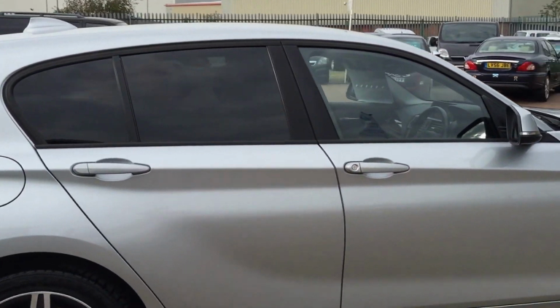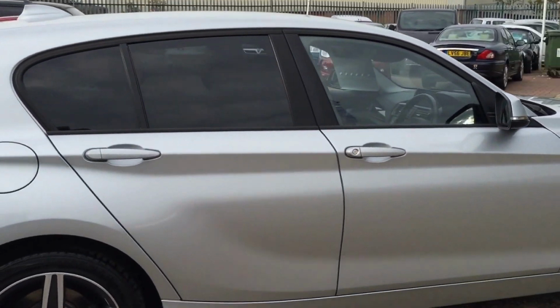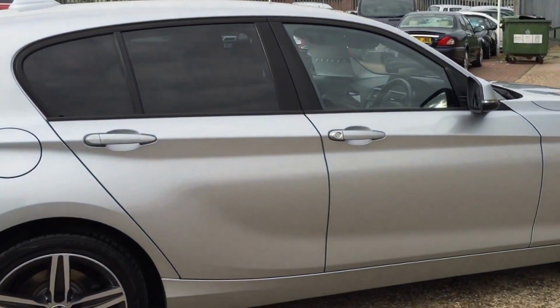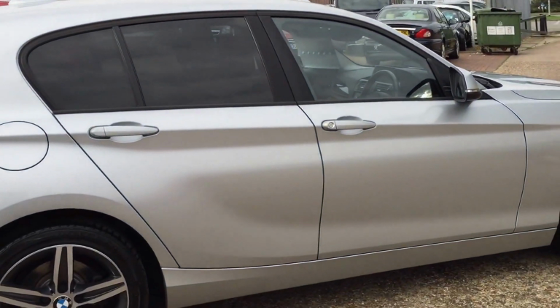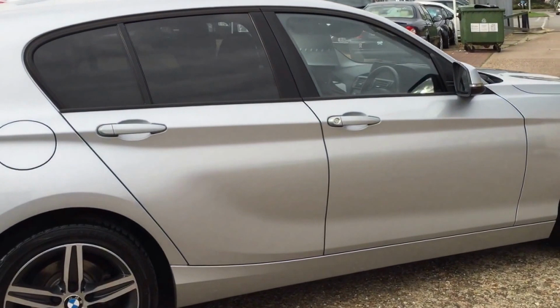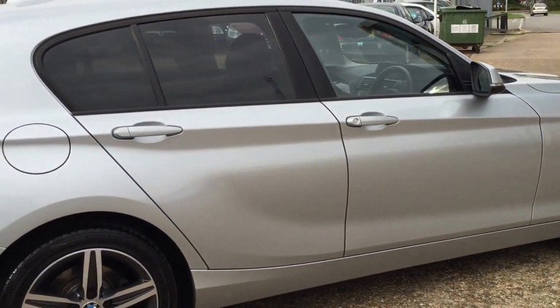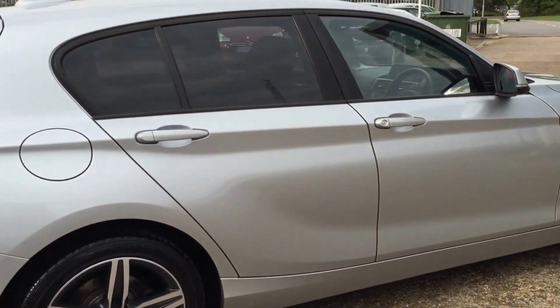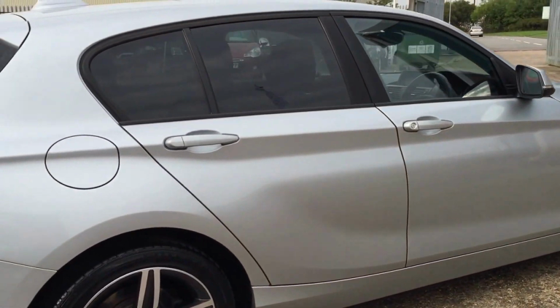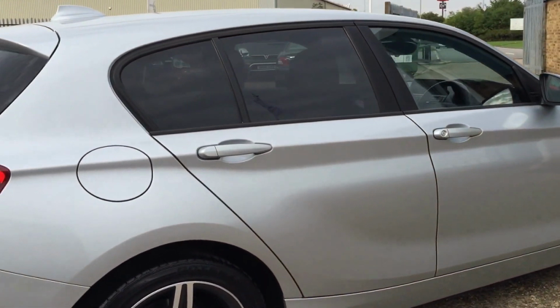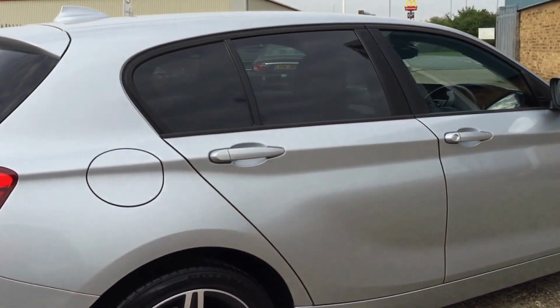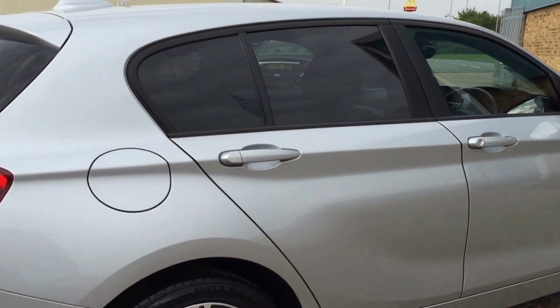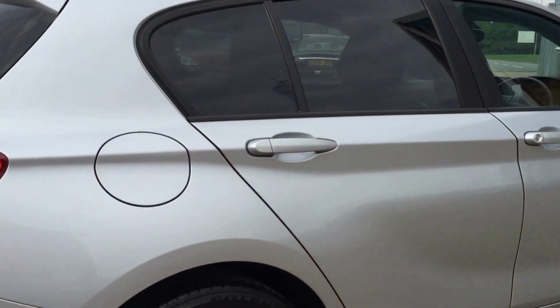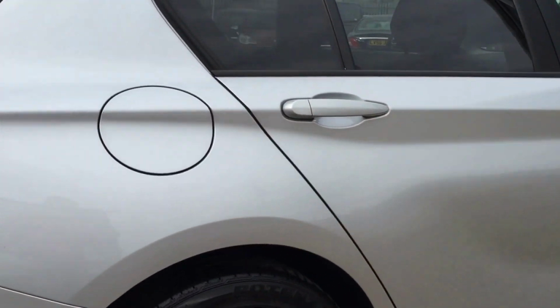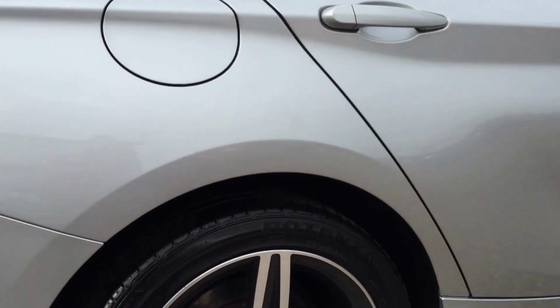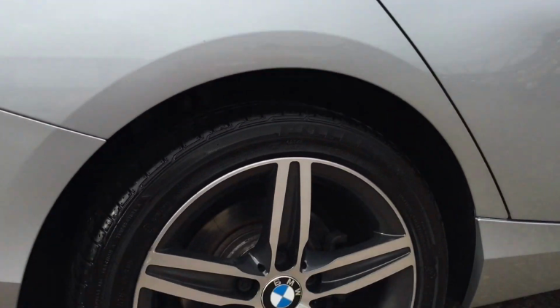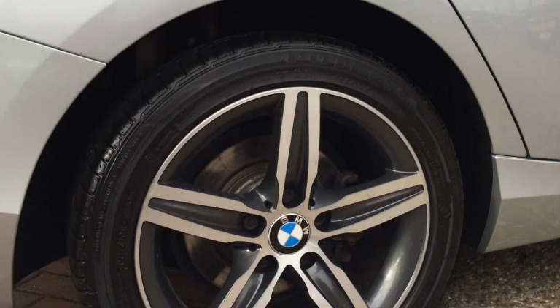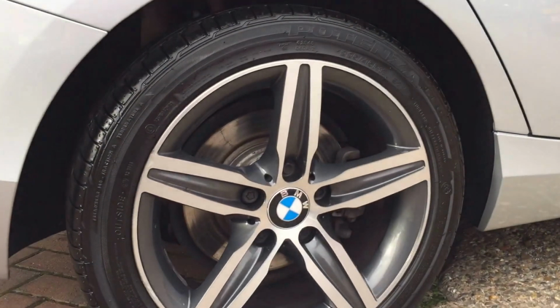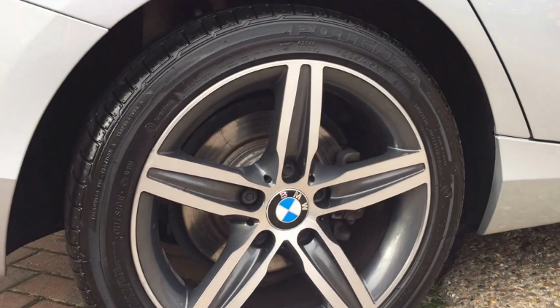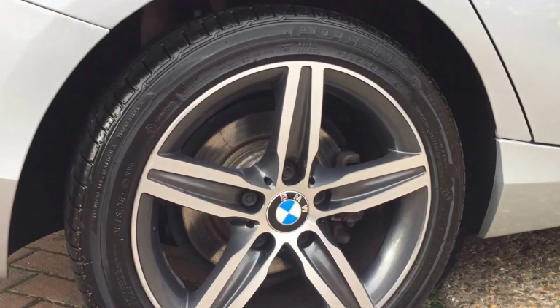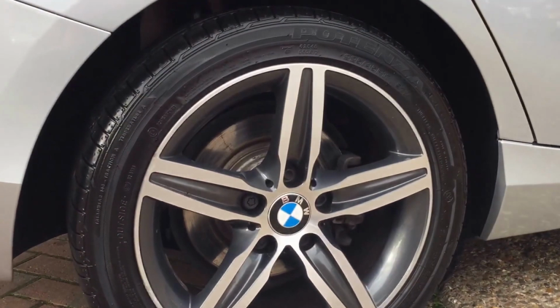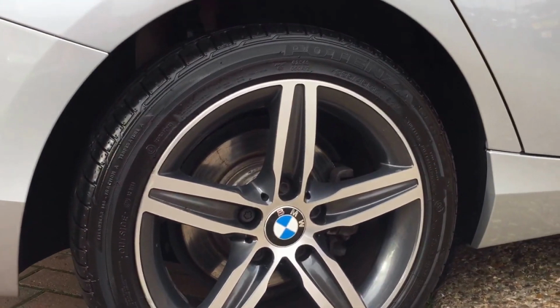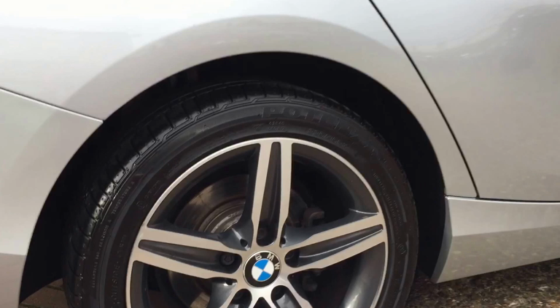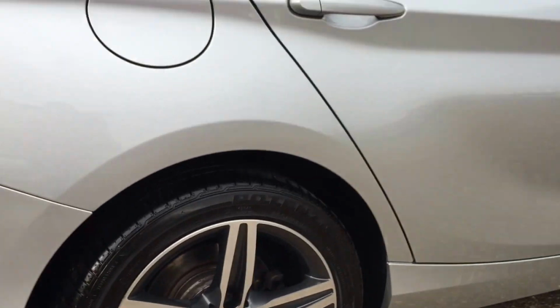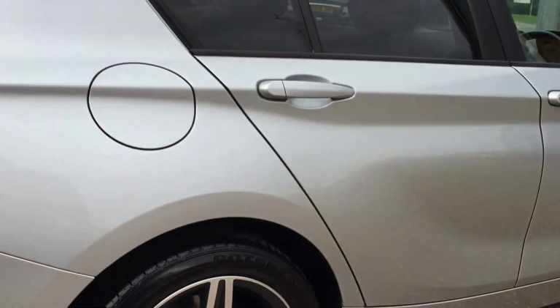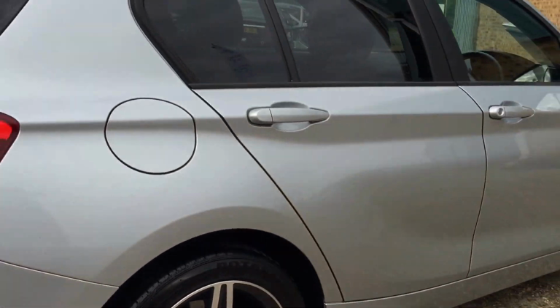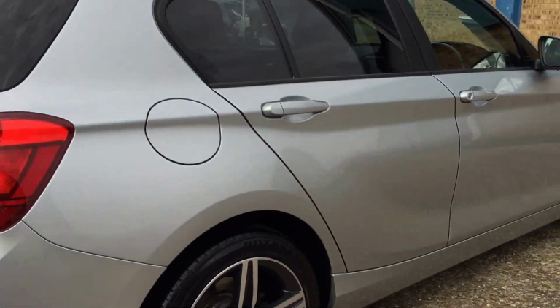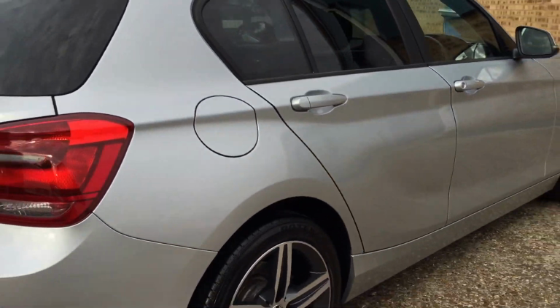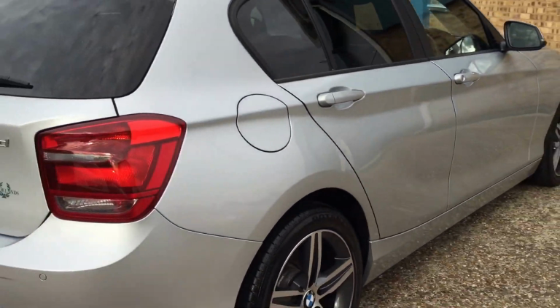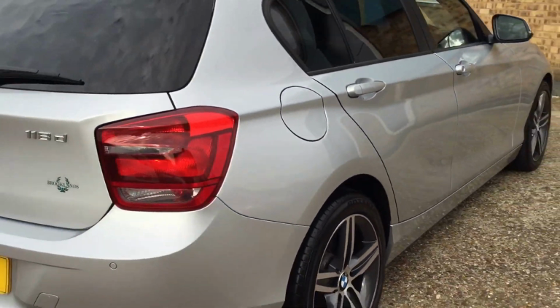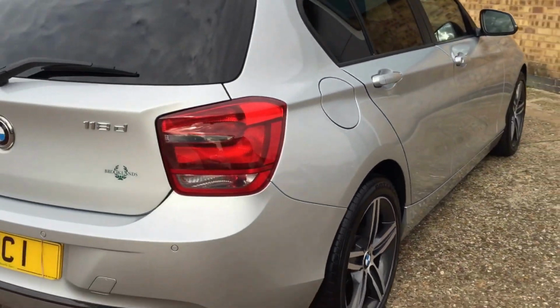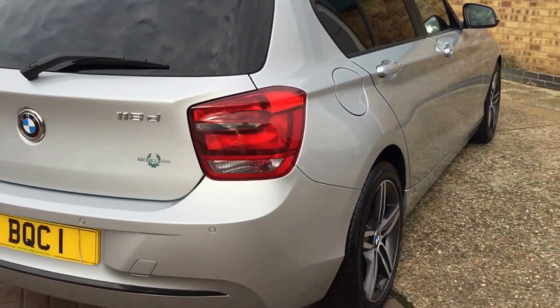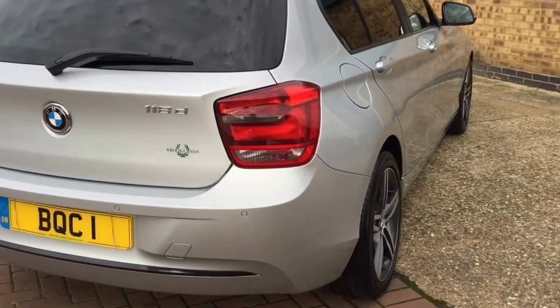Tinted rear windows, folding door mirrors, 17-inch alloy wheels, rear parking sensors.